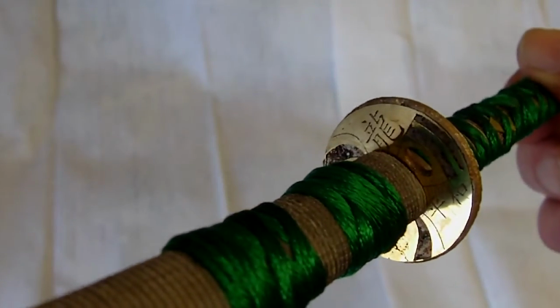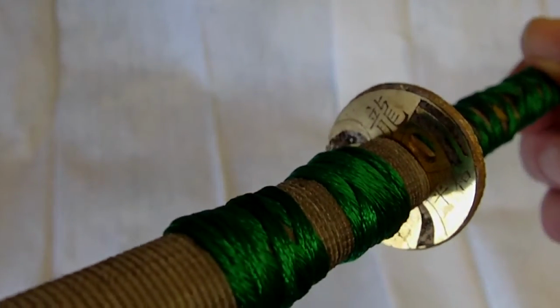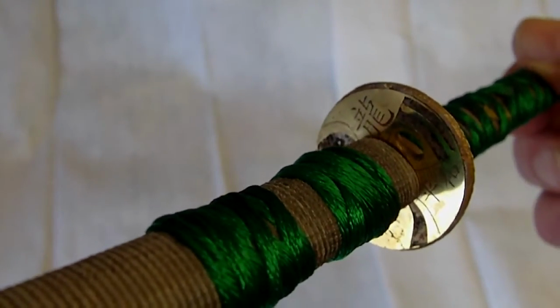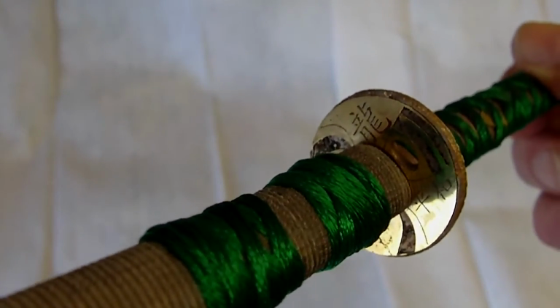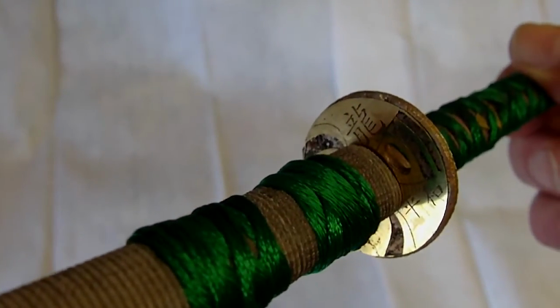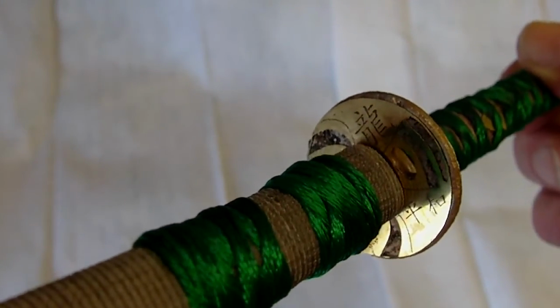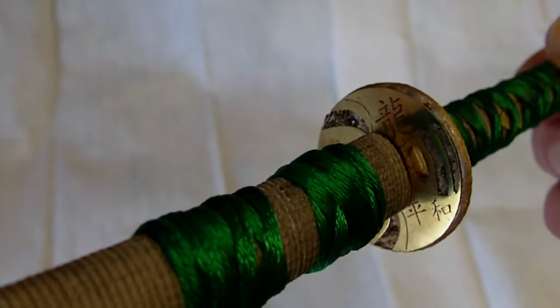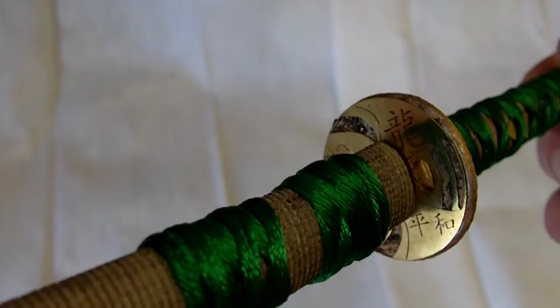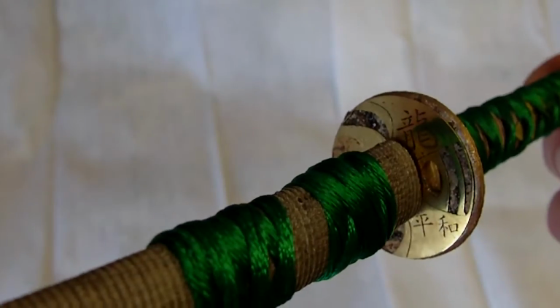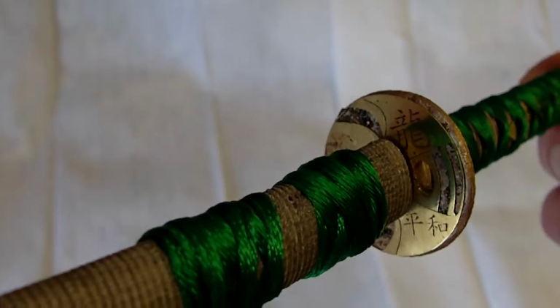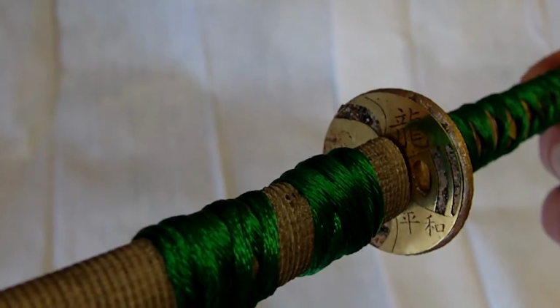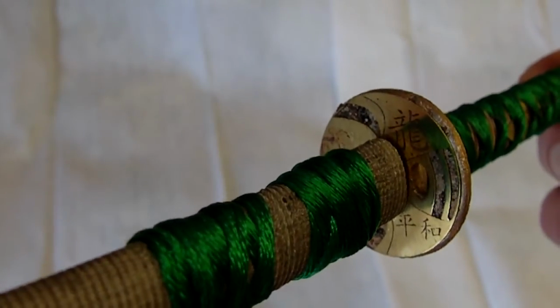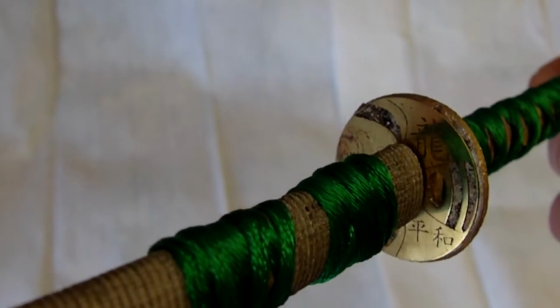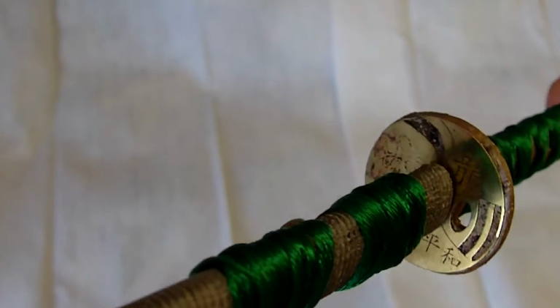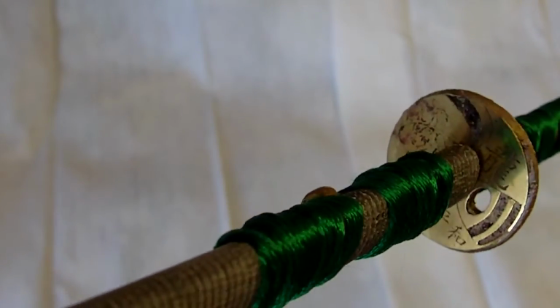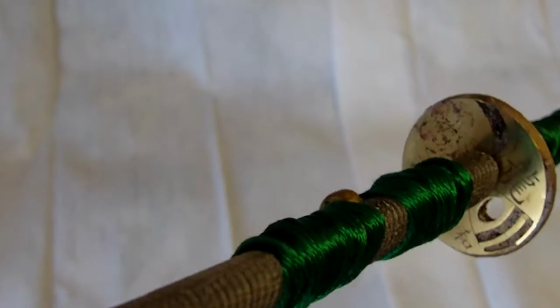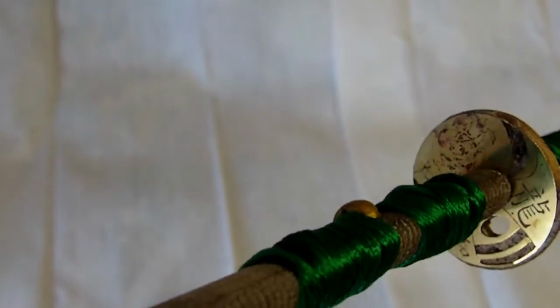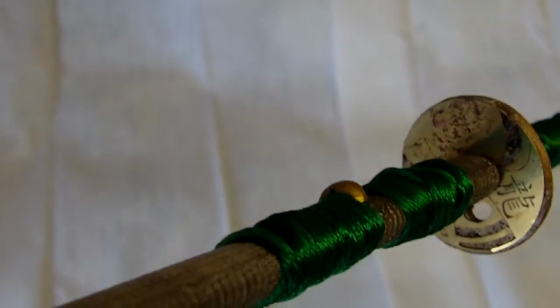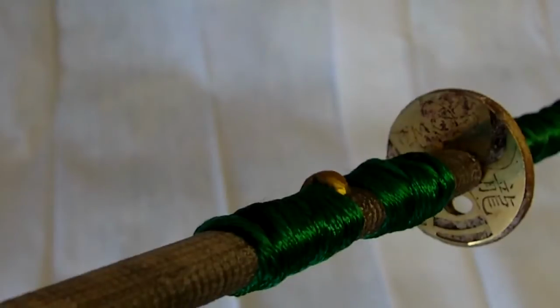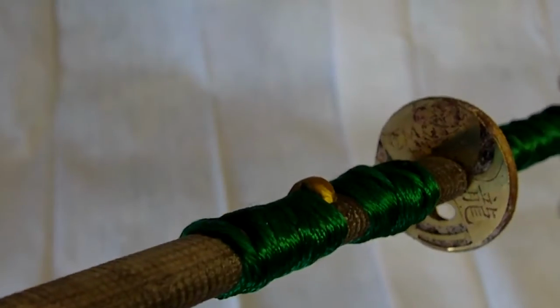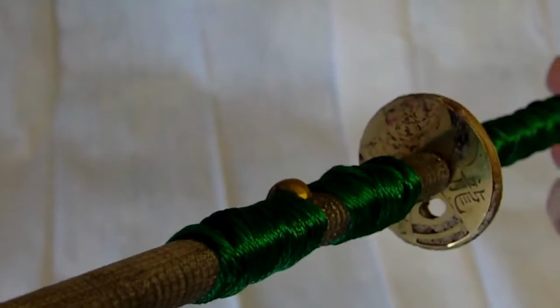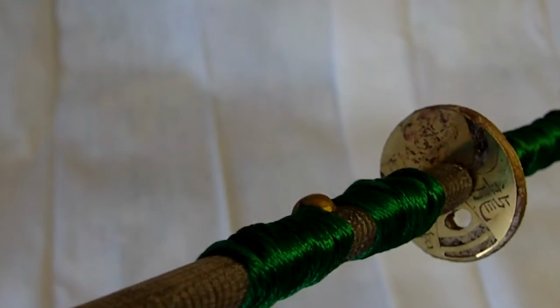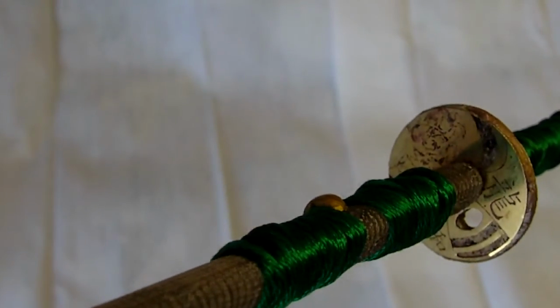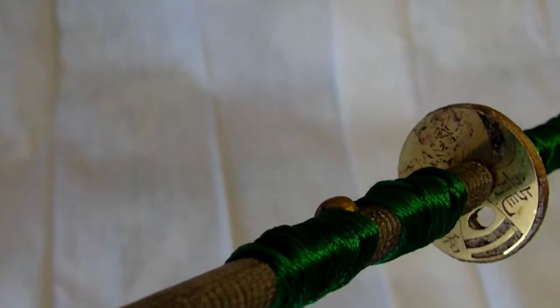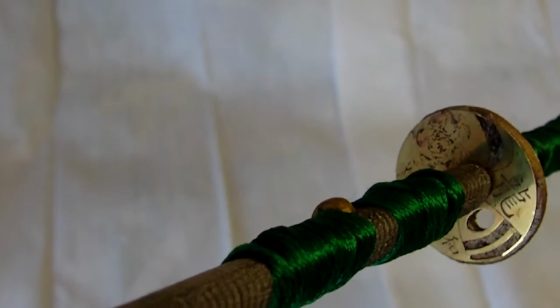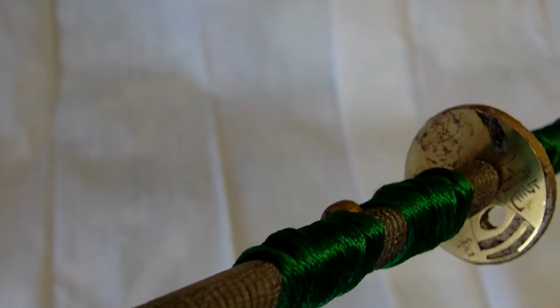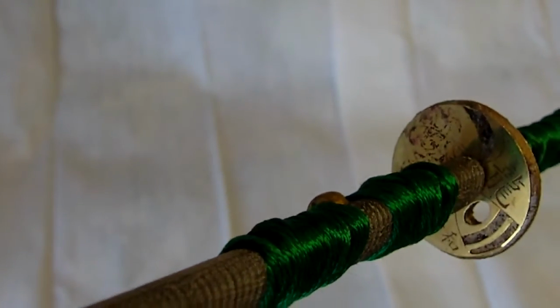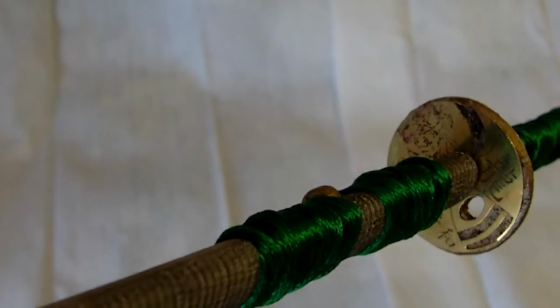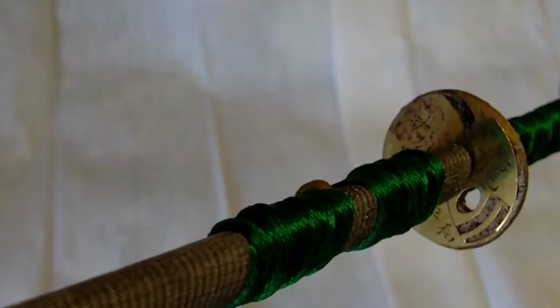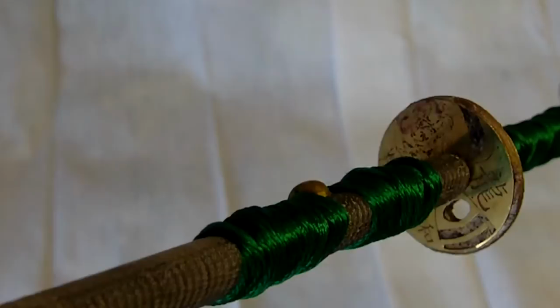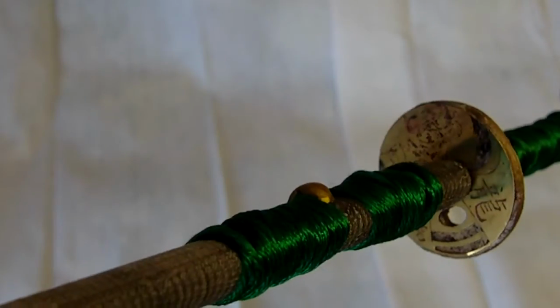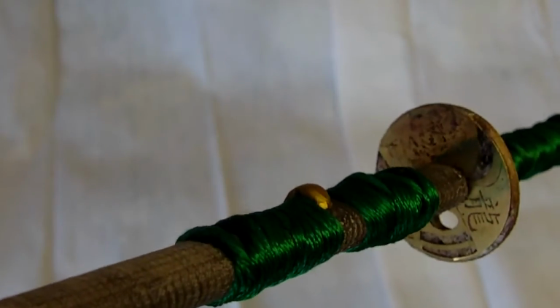The tsuba, you can see there, is also photo-etched. The topmost symbol is the Japanese symbol for dragon, and the bottom one is the Japanese symbol for peace.